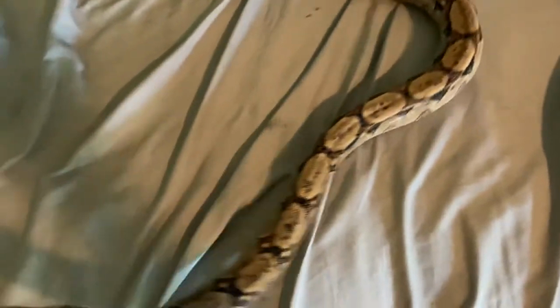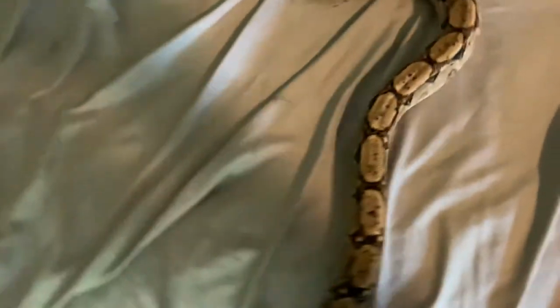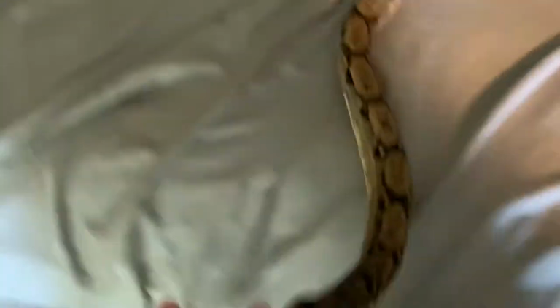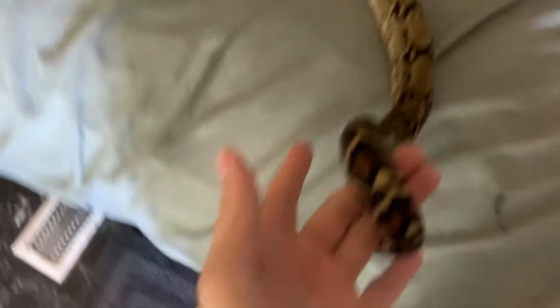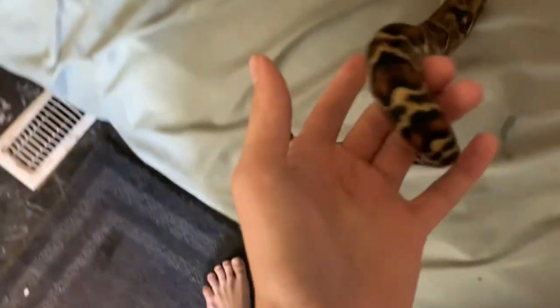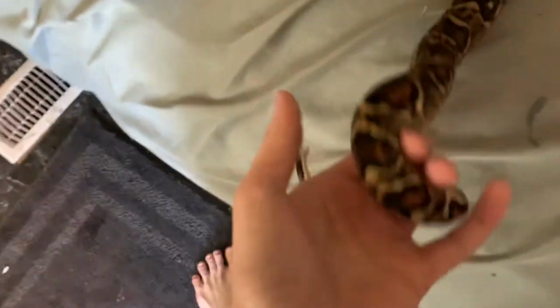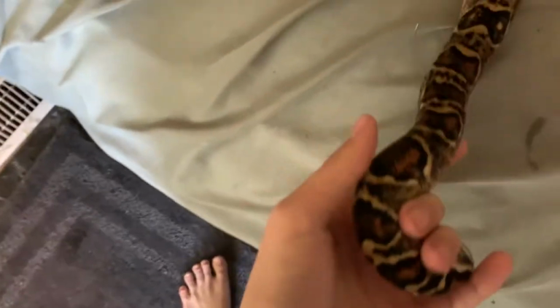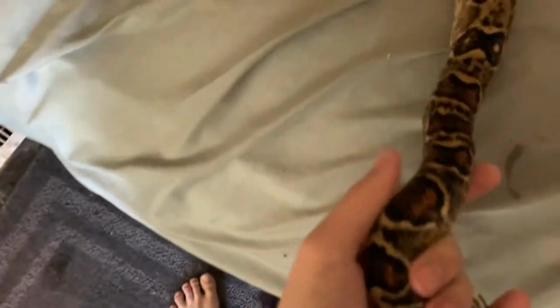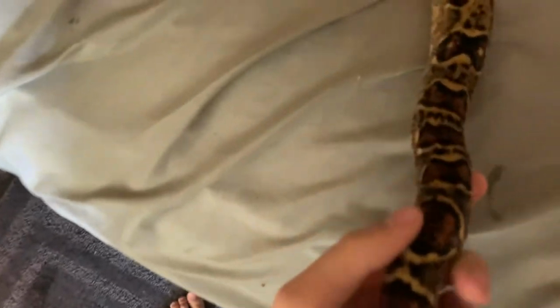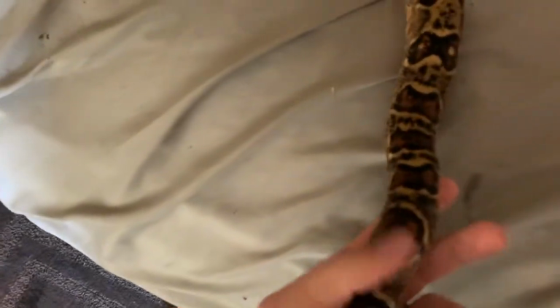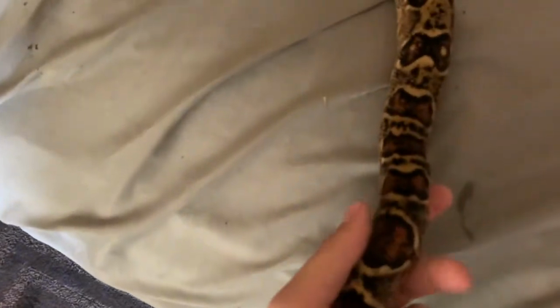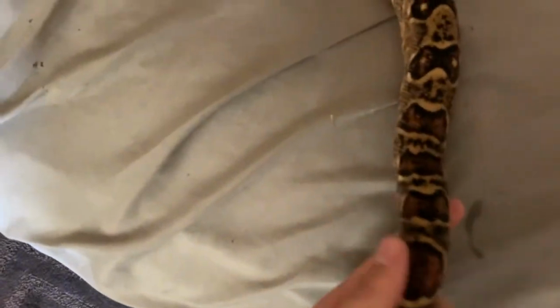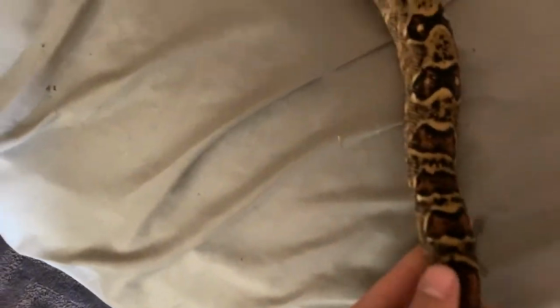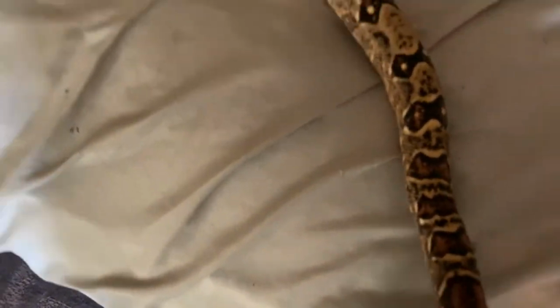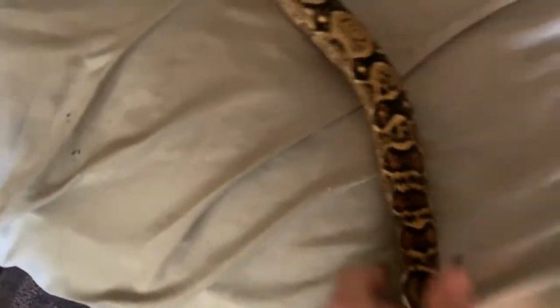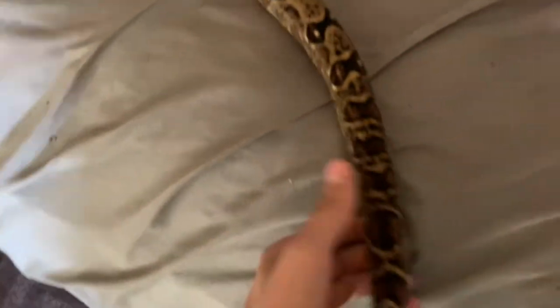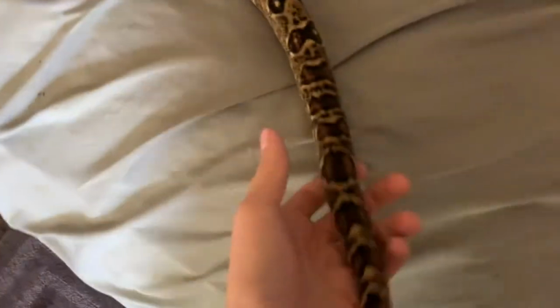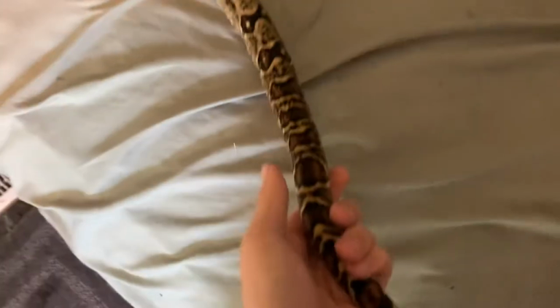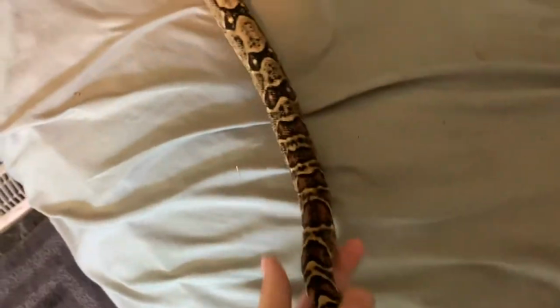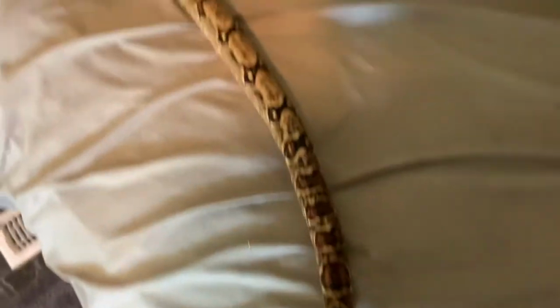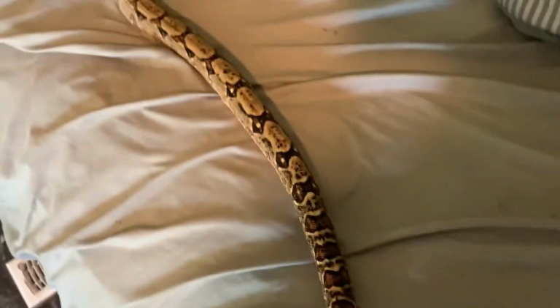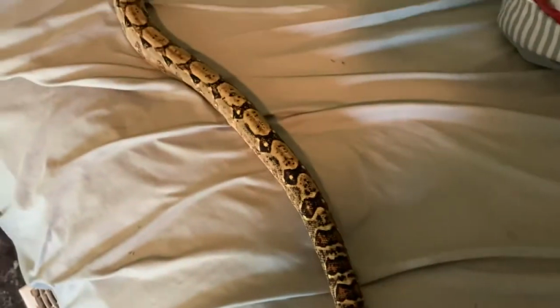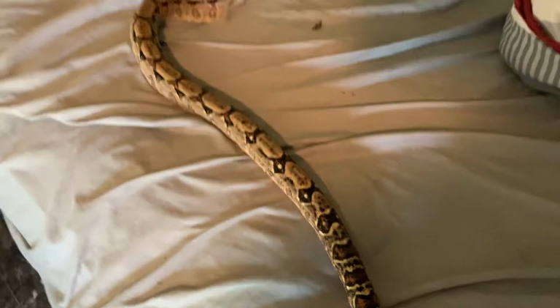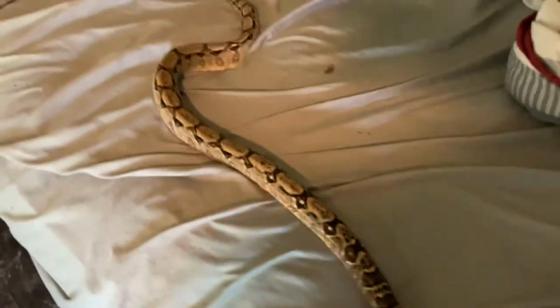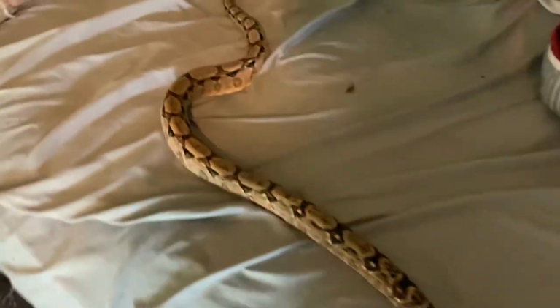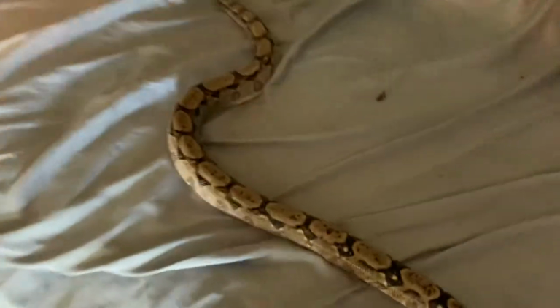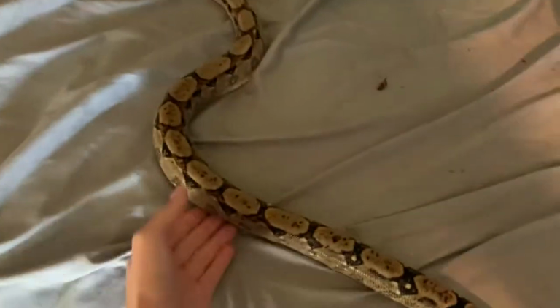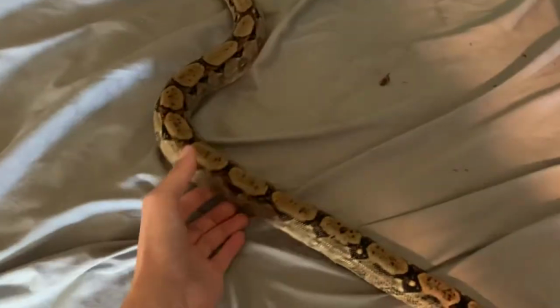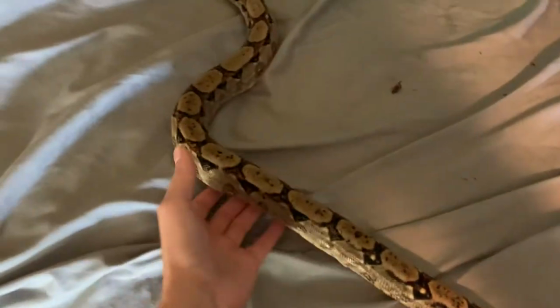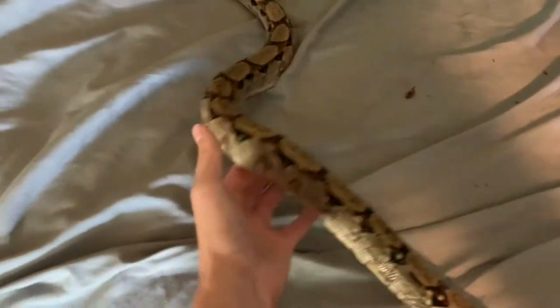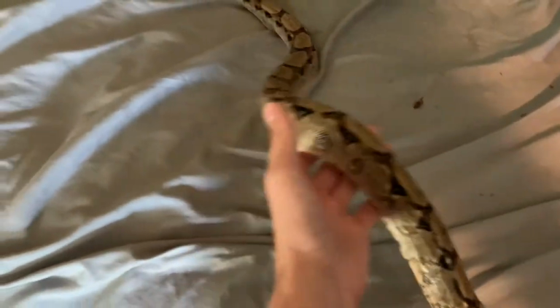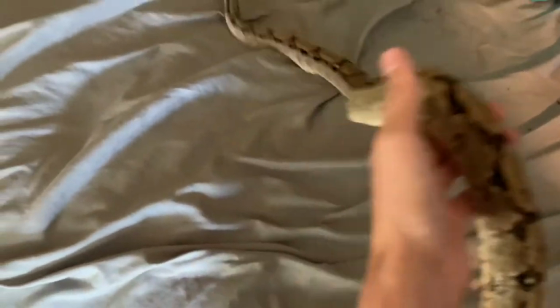Their tails are also a brown color, not a deep red. That's how you can tell the difference between them. And they don't get quite as big either.